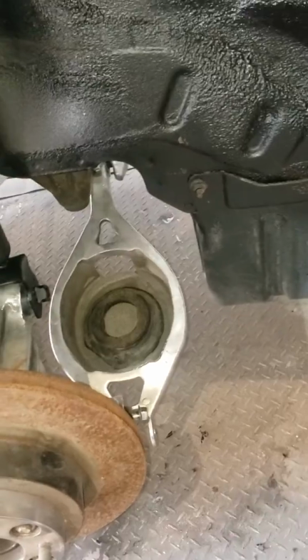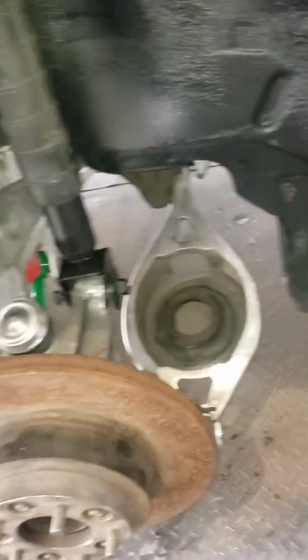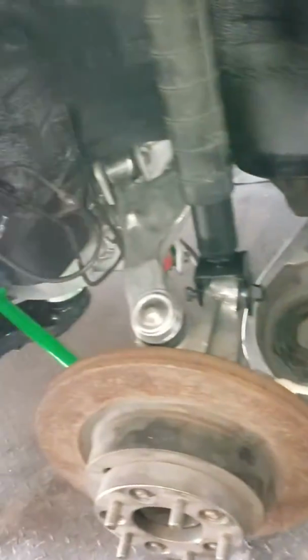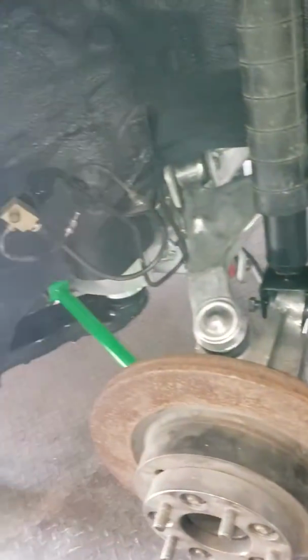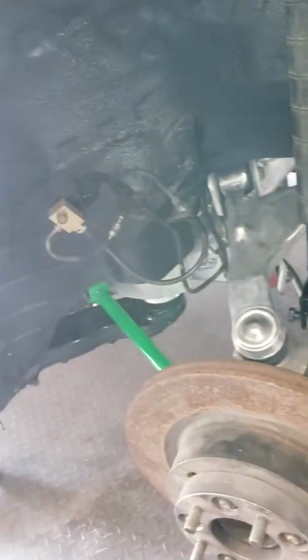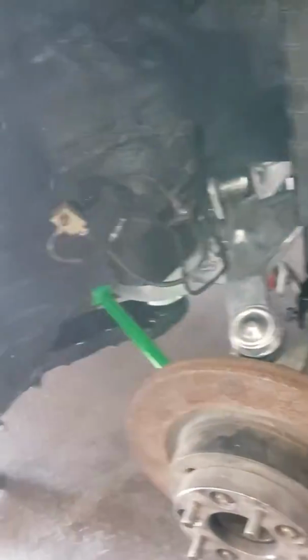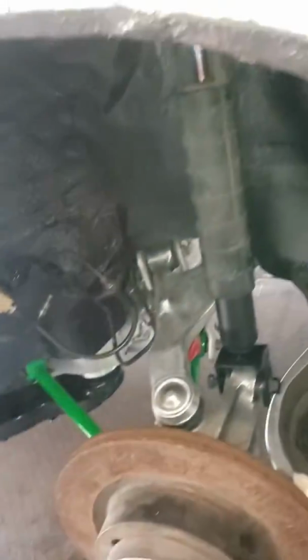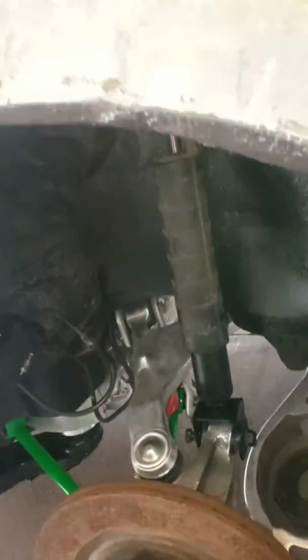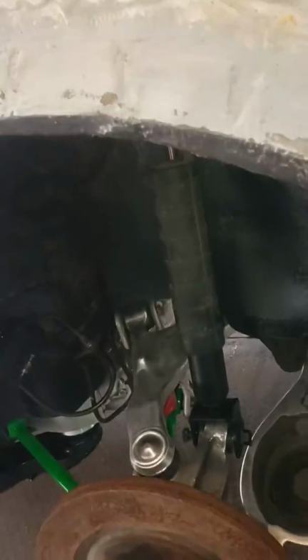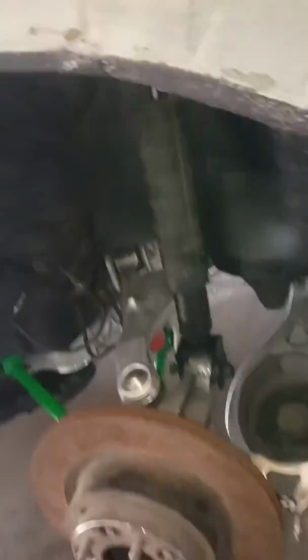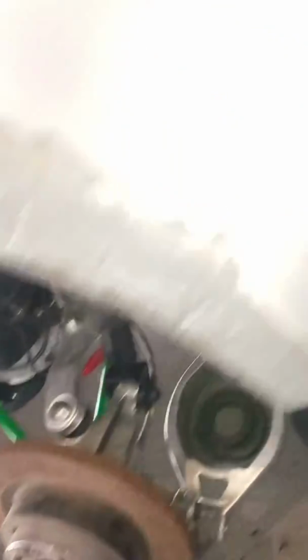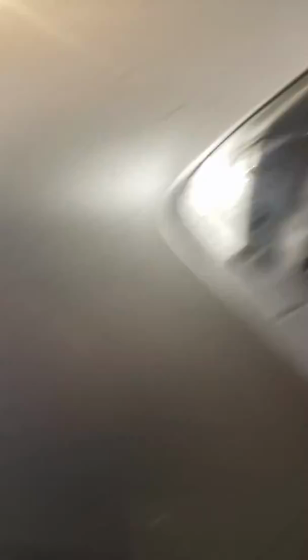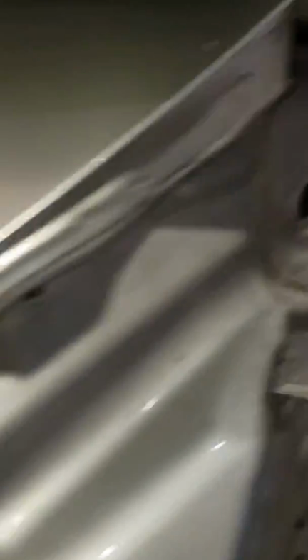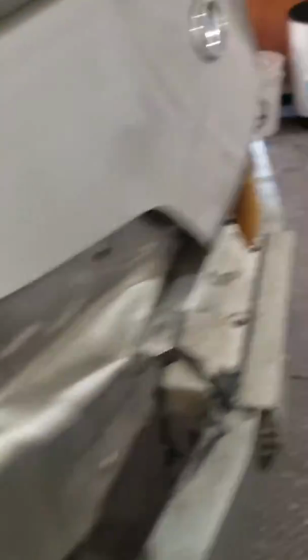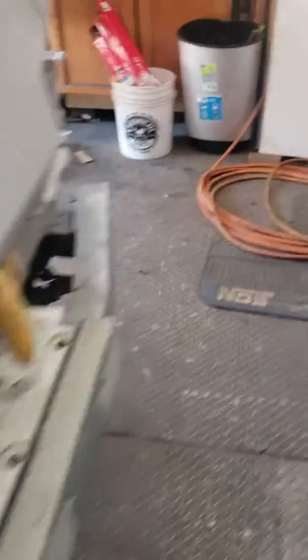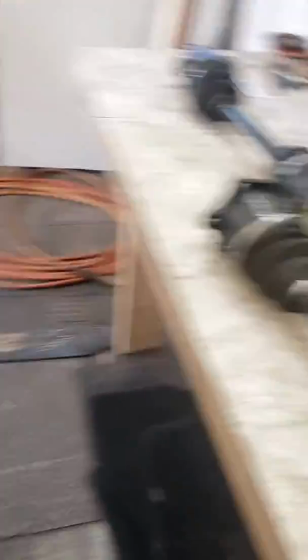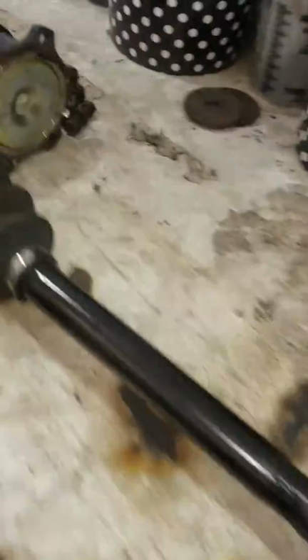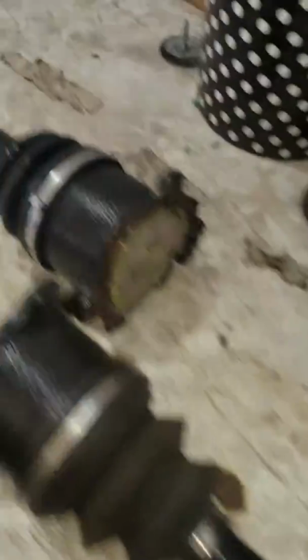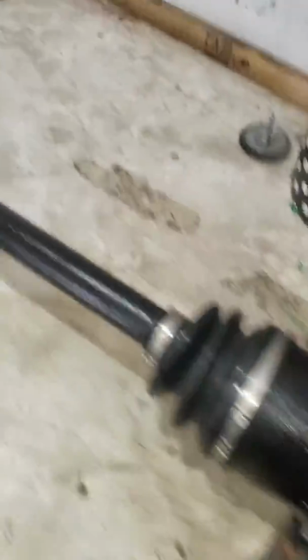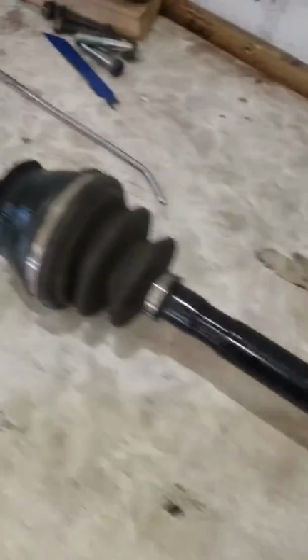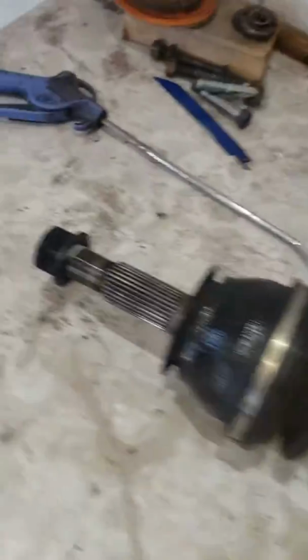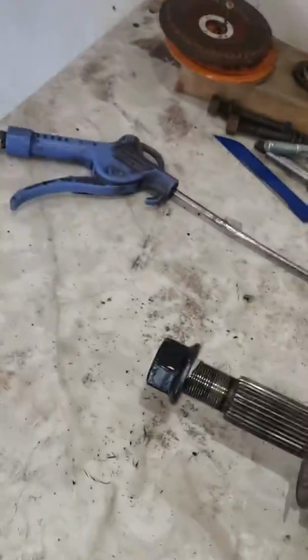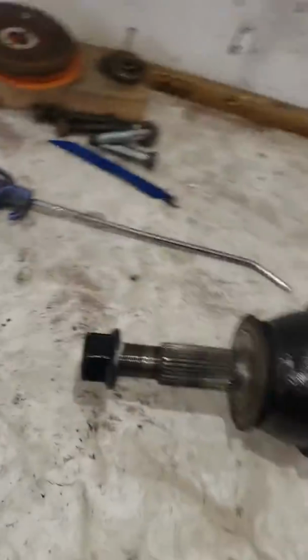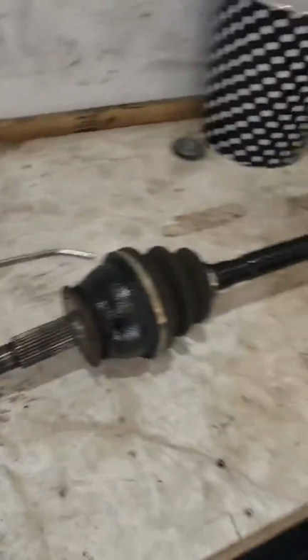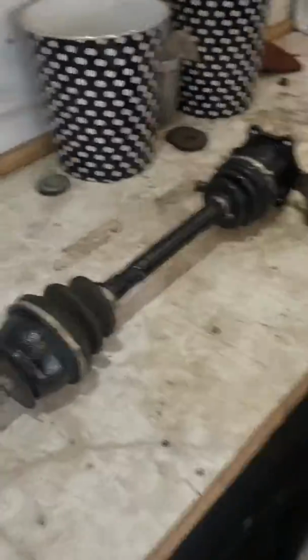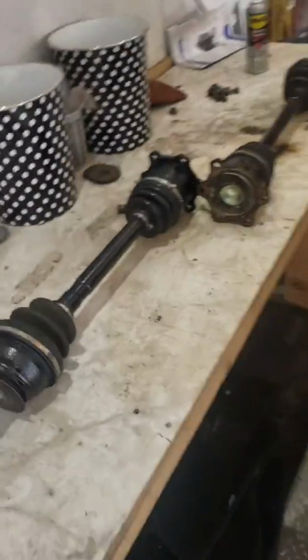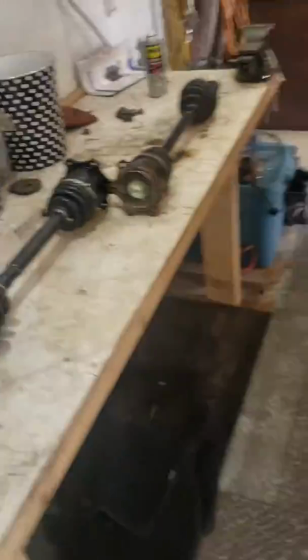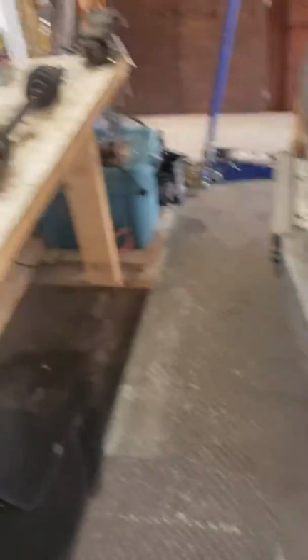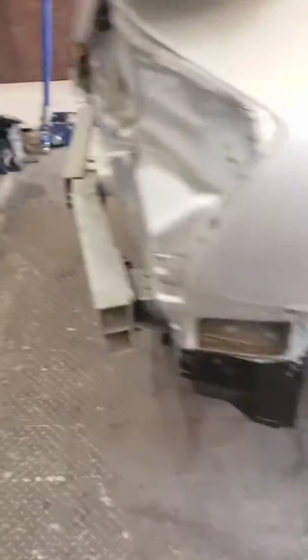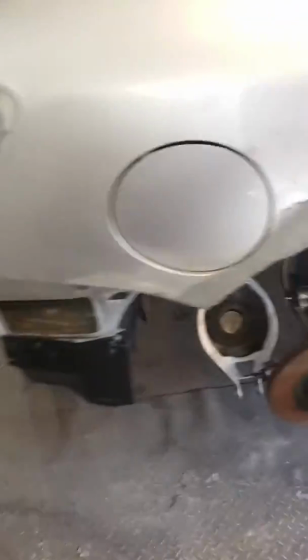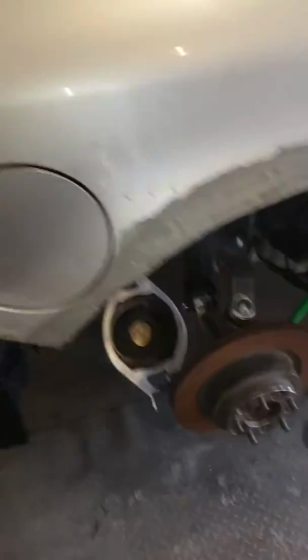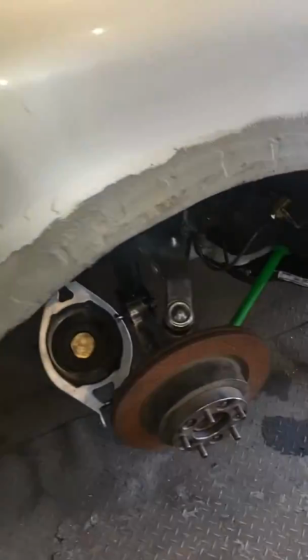I dropped the springs out, got that shock in. Axles are still sitting here — I need to go back in the car, I haven't quite got there yet.